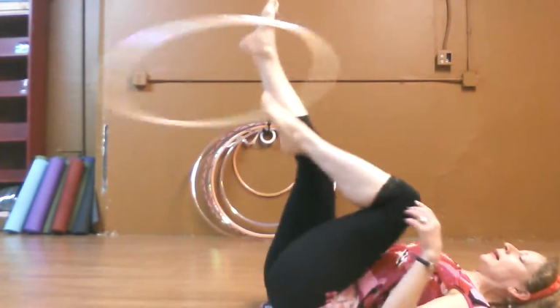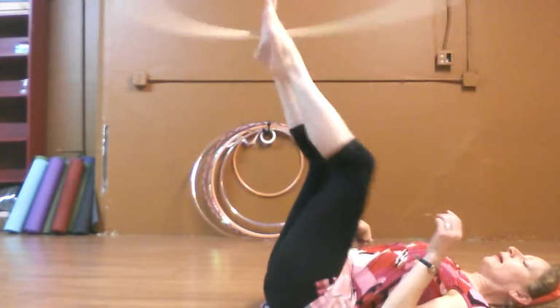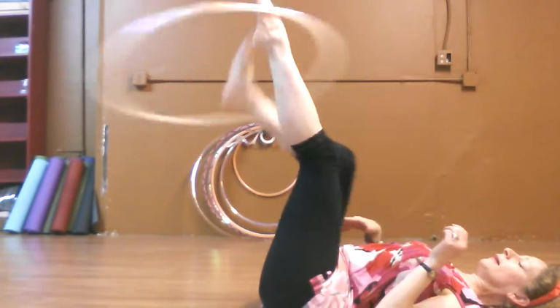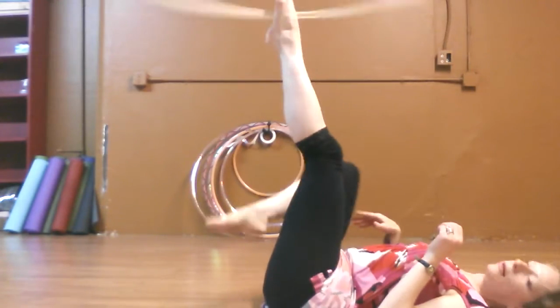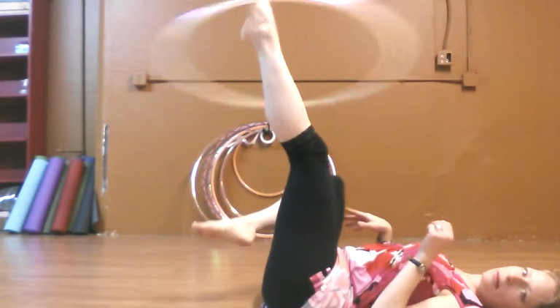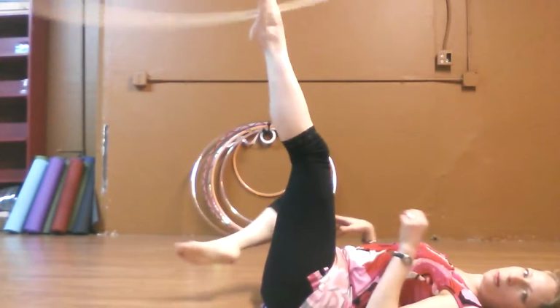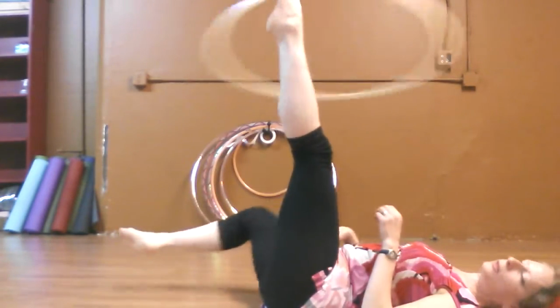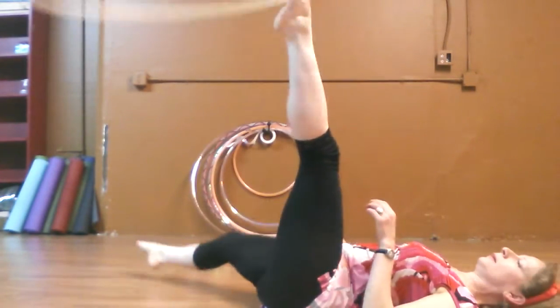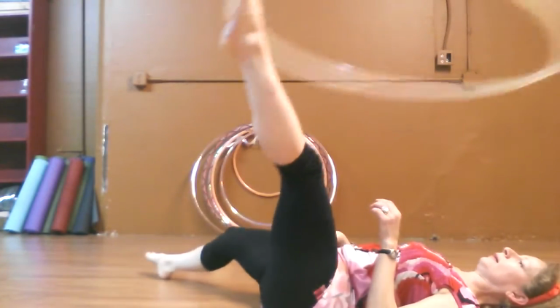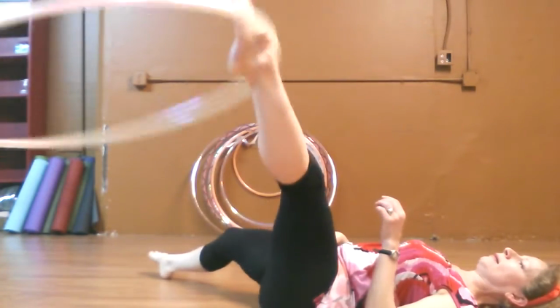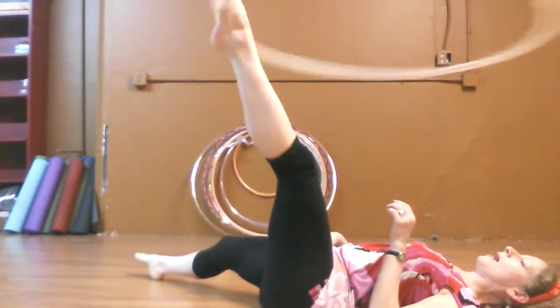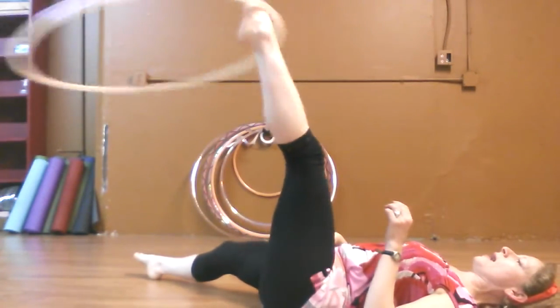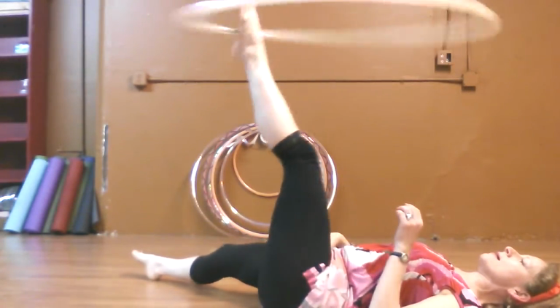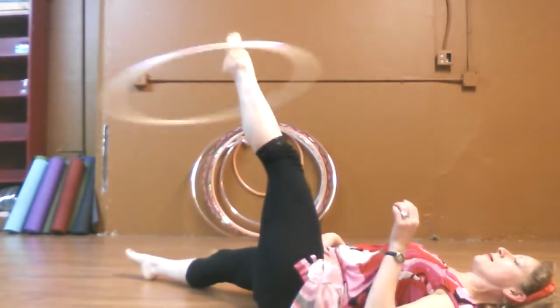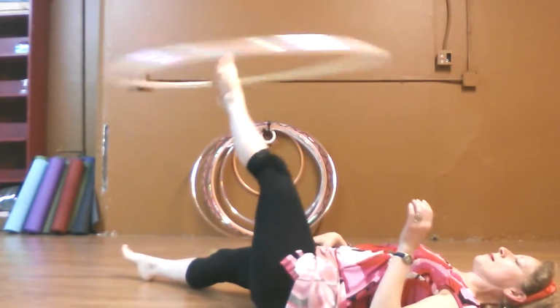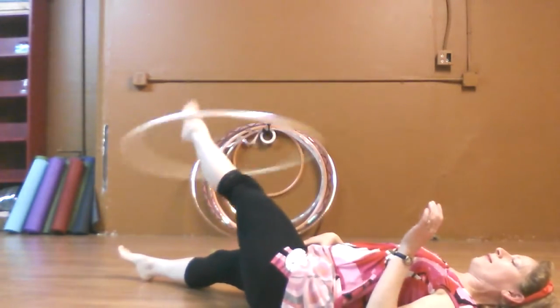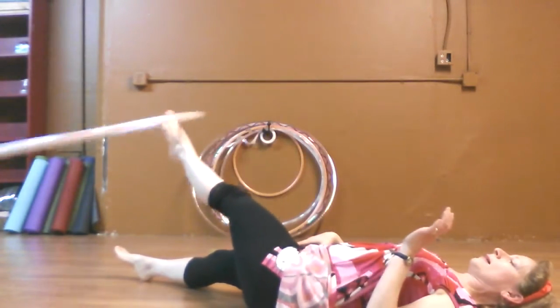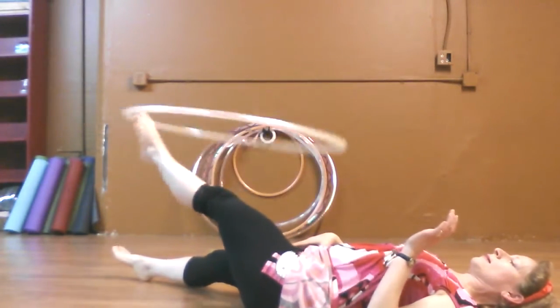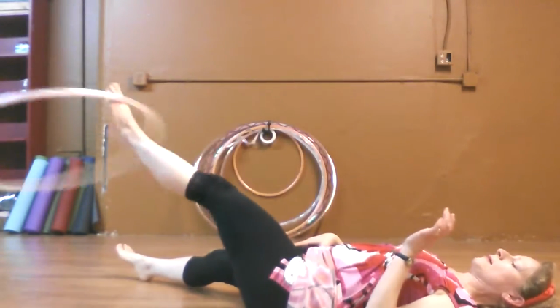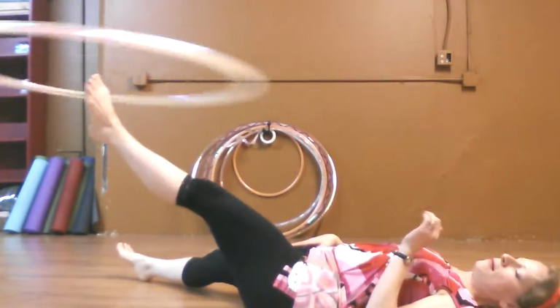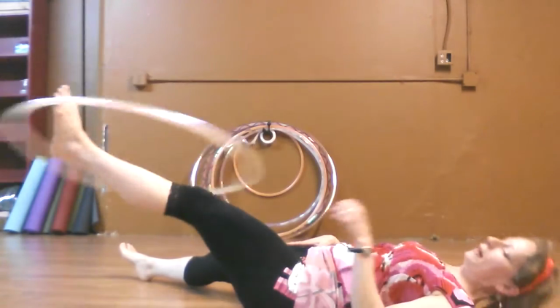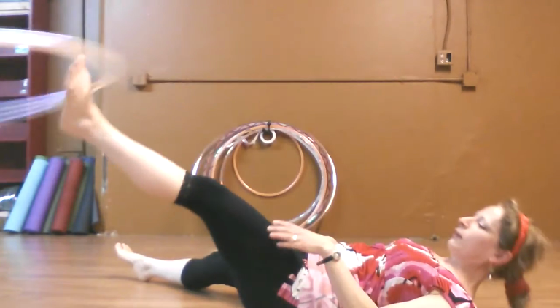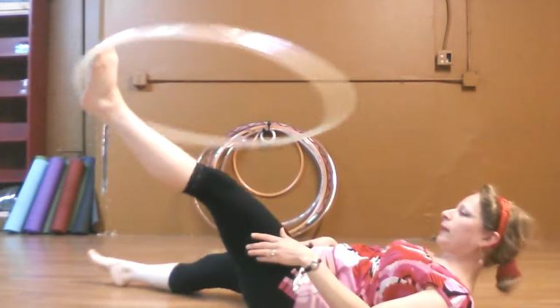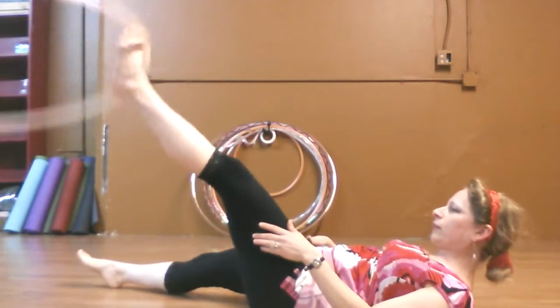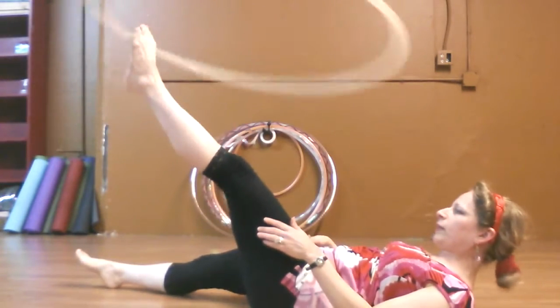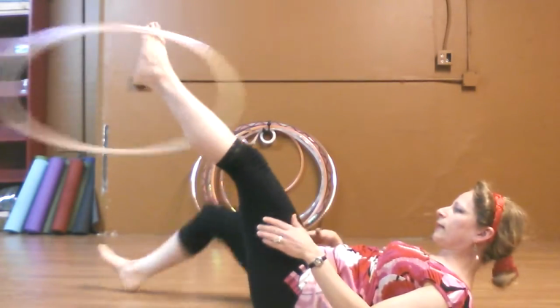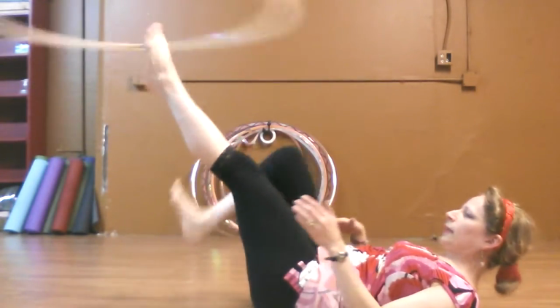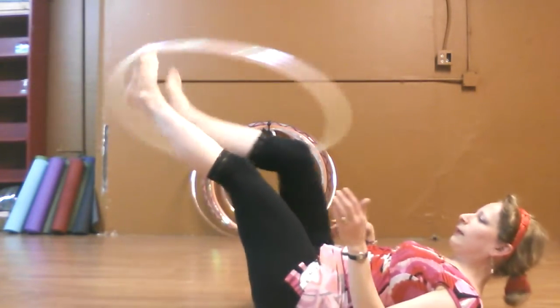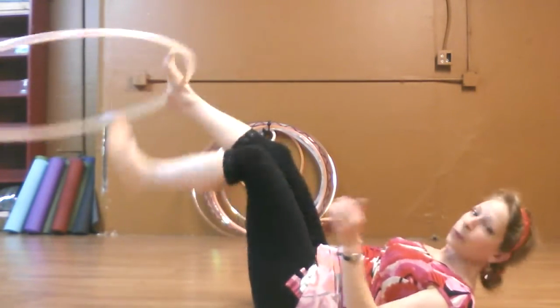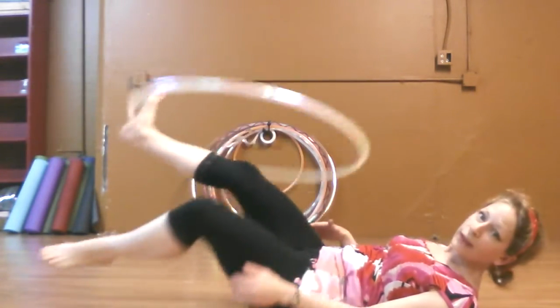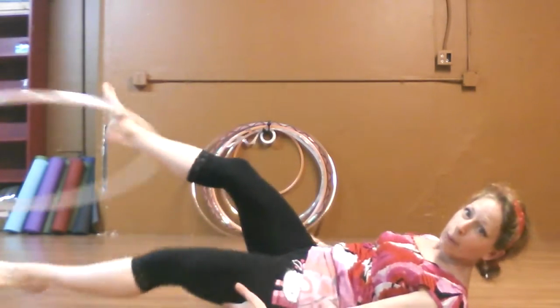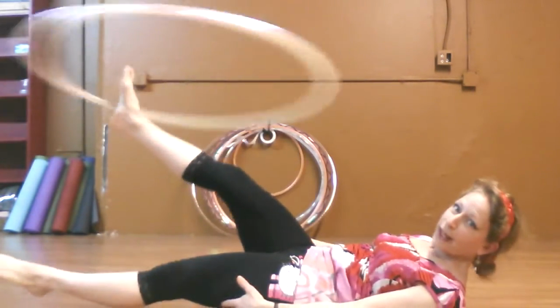Again, taking it in the other direction — slide, flex, flex, flex, flex. This is a really good ab workout.